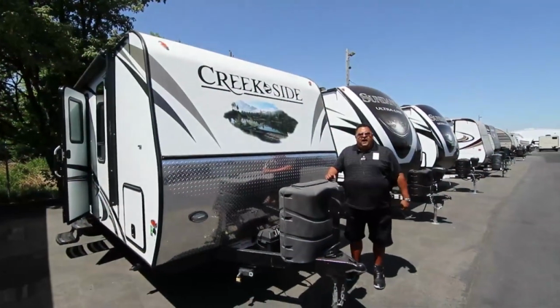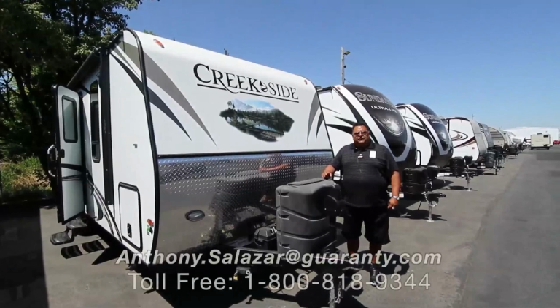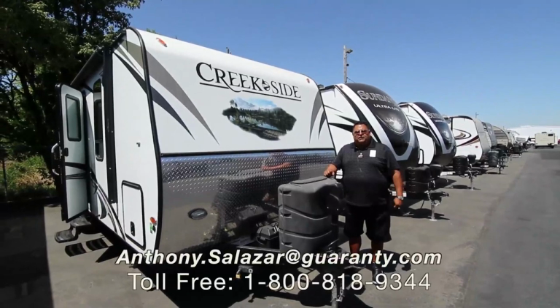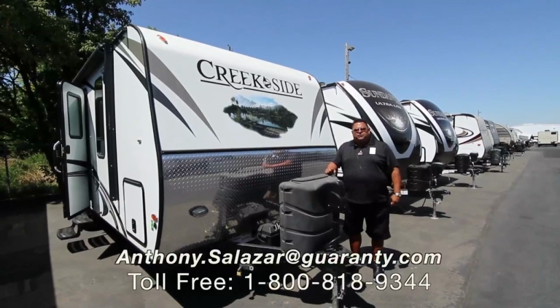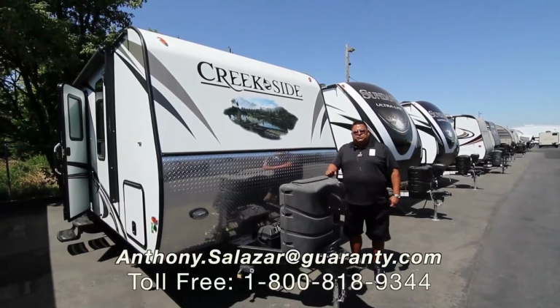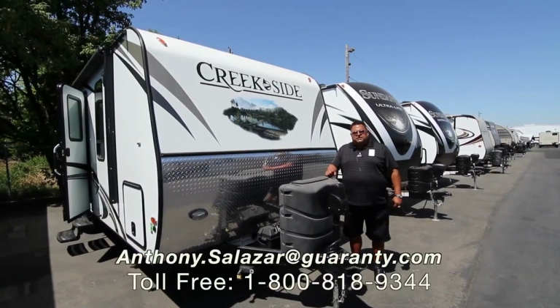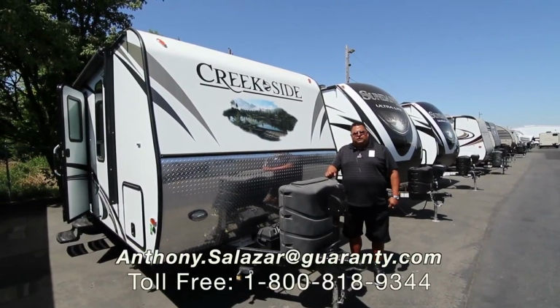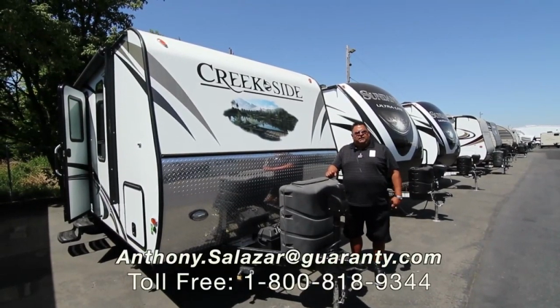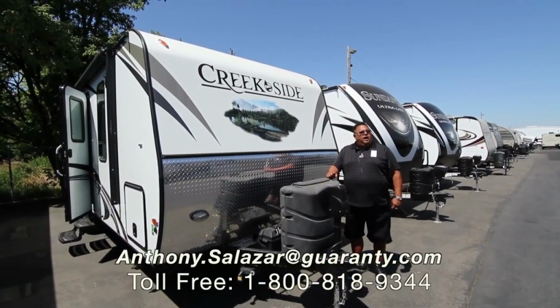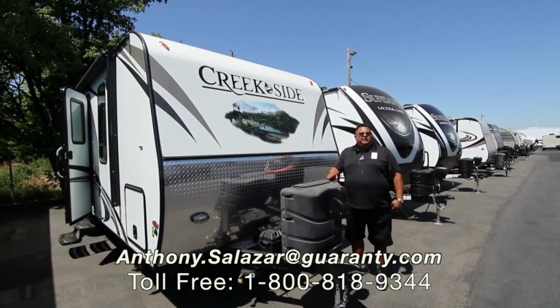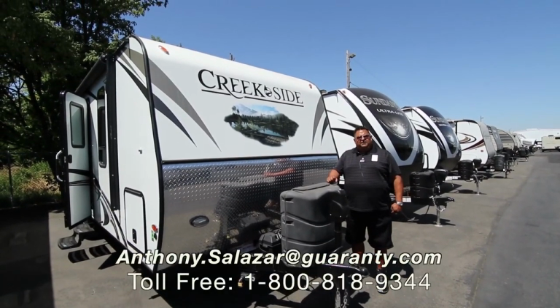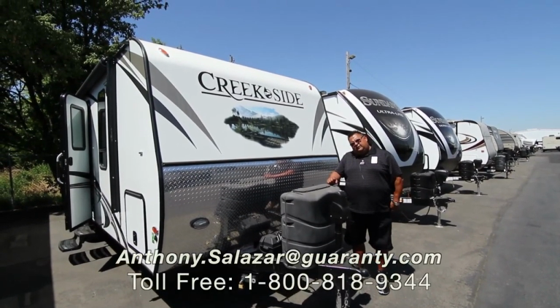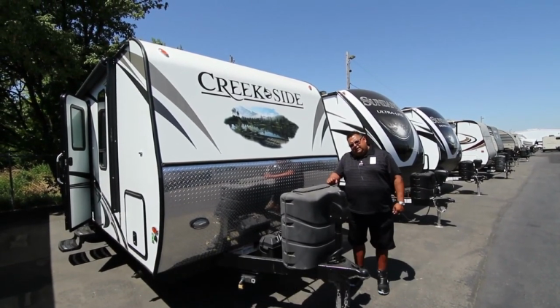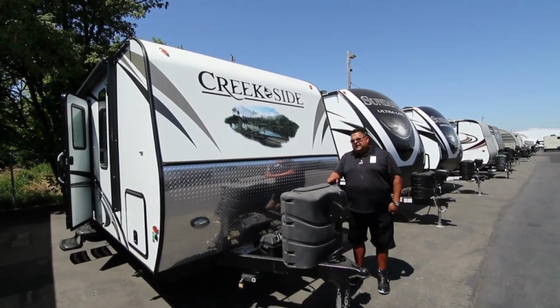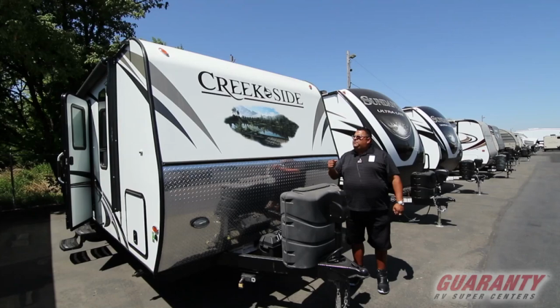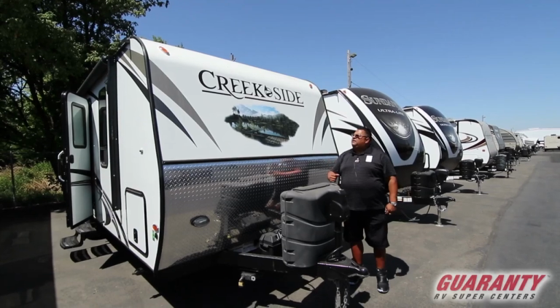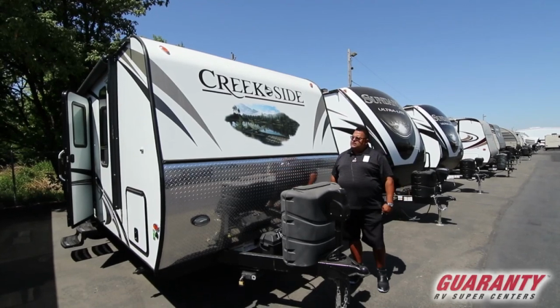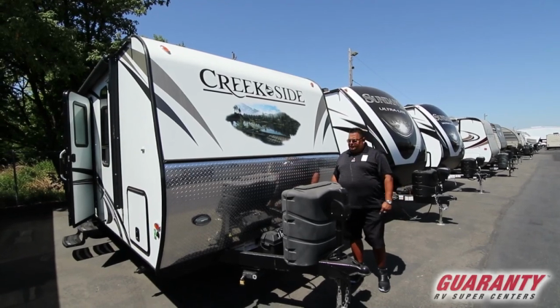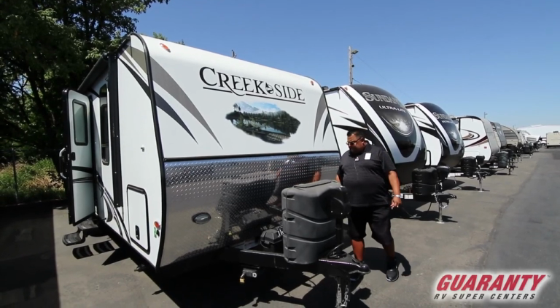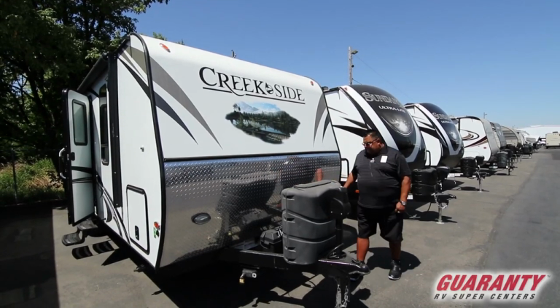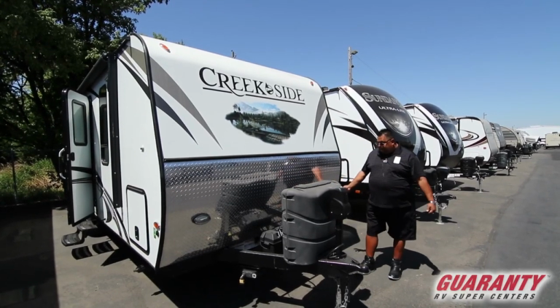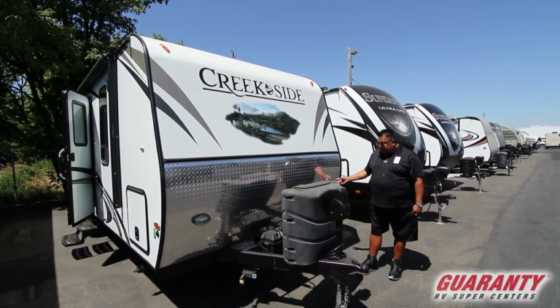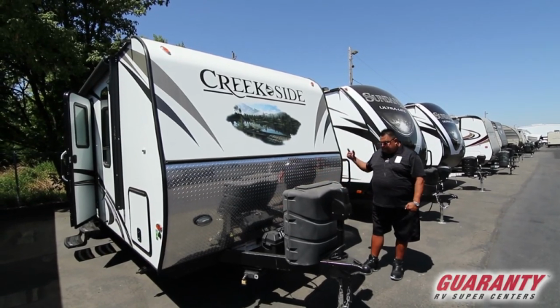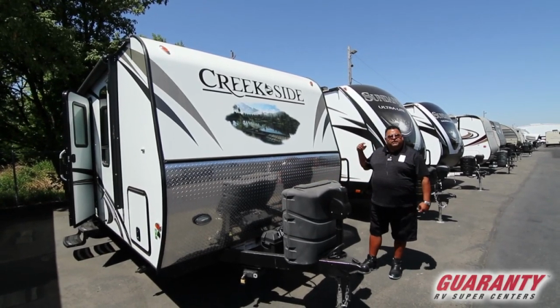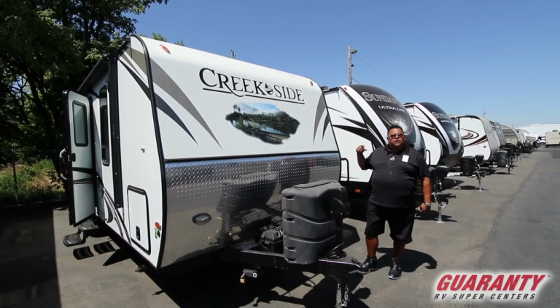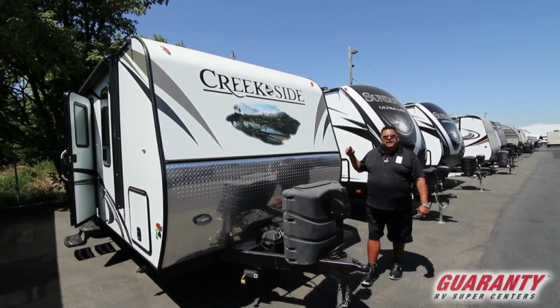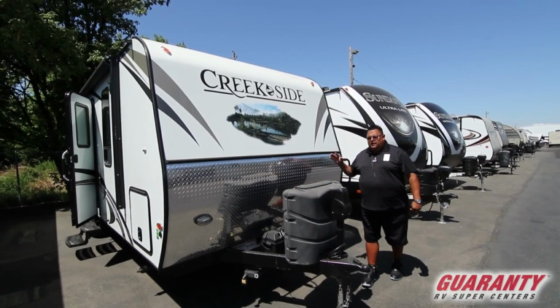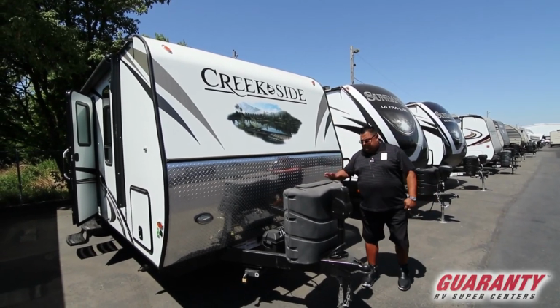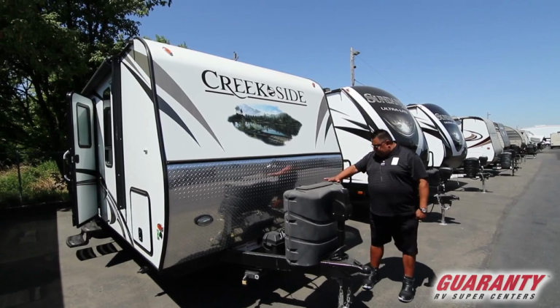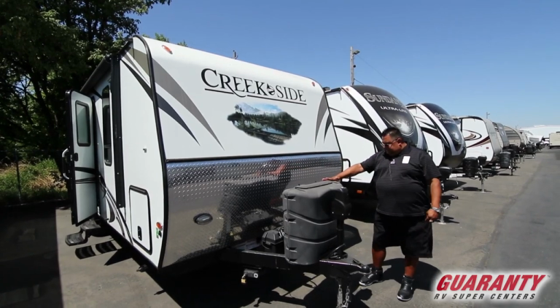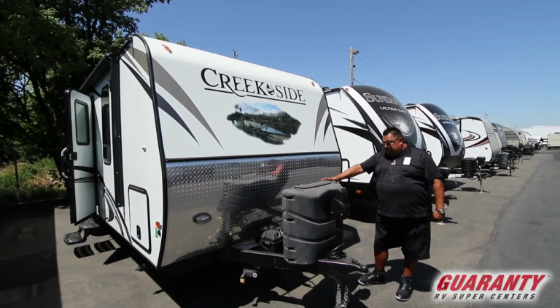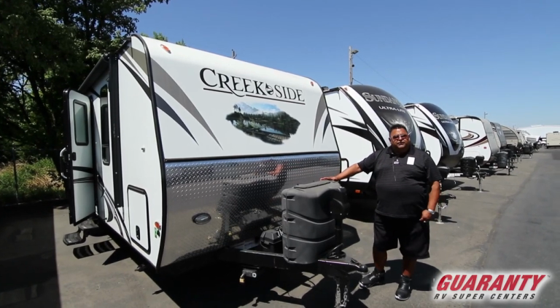Hi folks, welcome to beautiful Junction City, Oregon. We're here at Guaranty RV. Today we're going to be looking at this Creekside — it's an Outdoors Creekside 22RB. It's a pre-owned unit, a 2015.